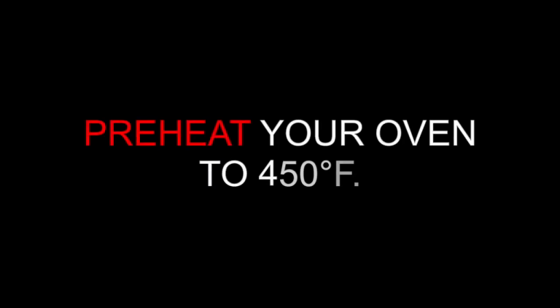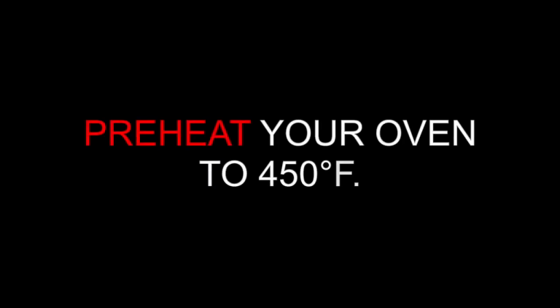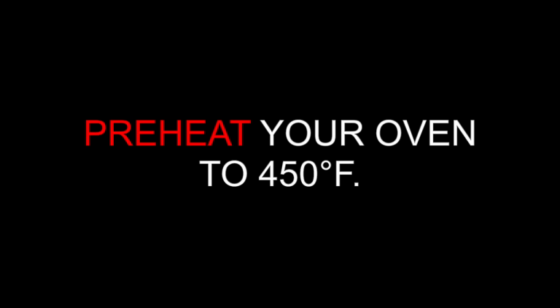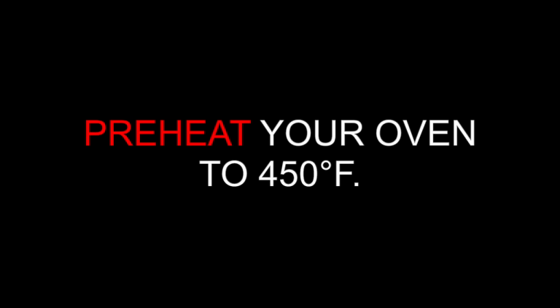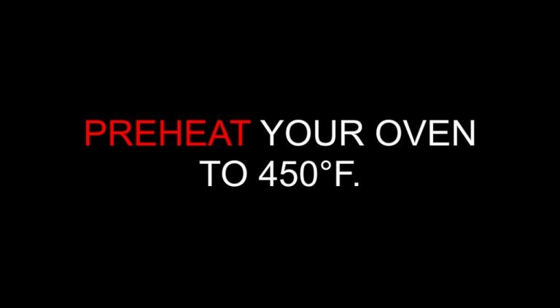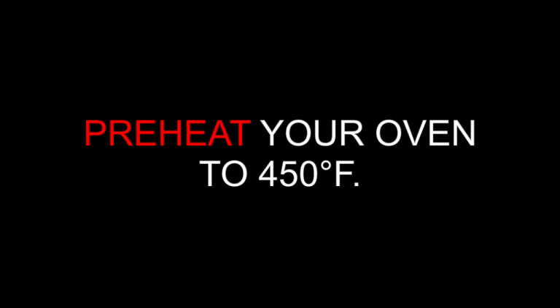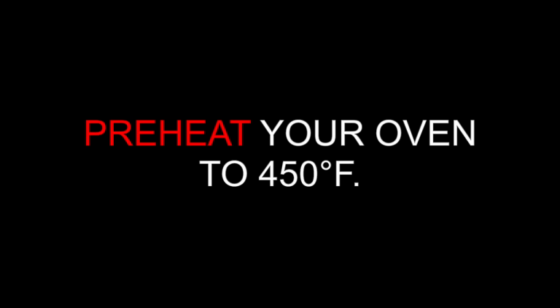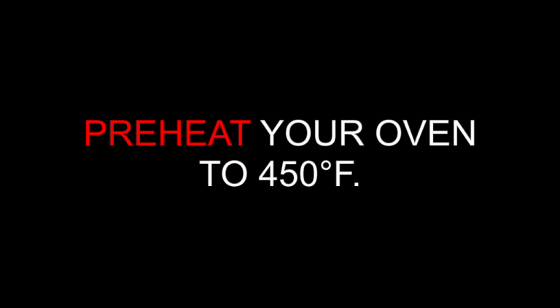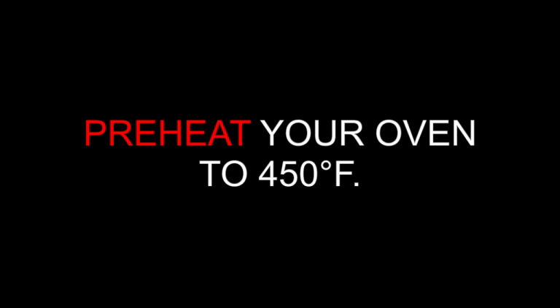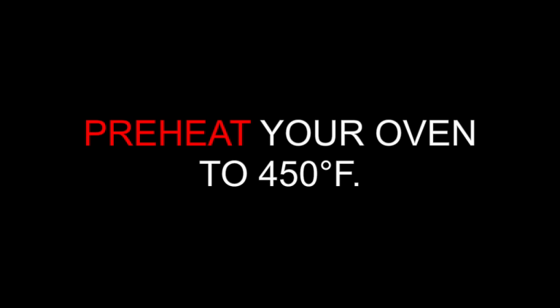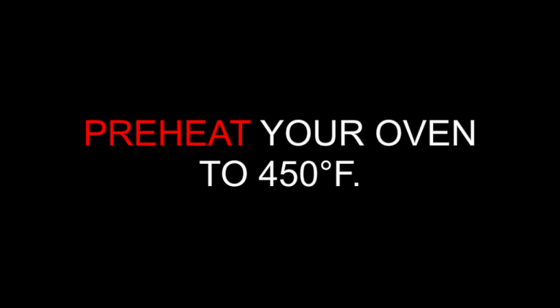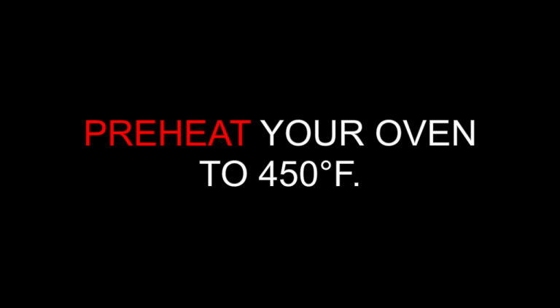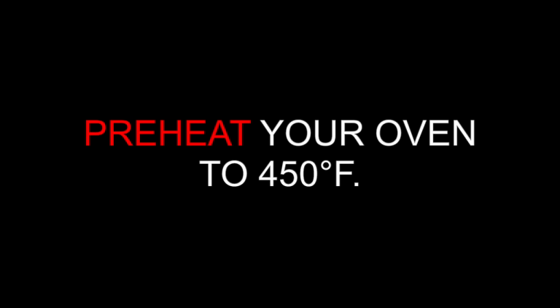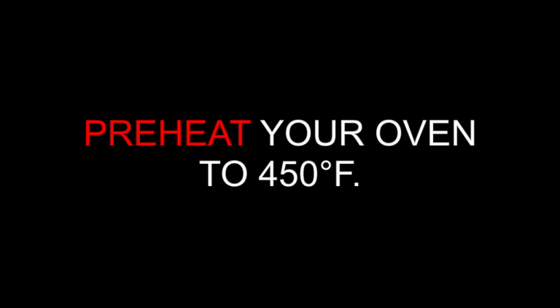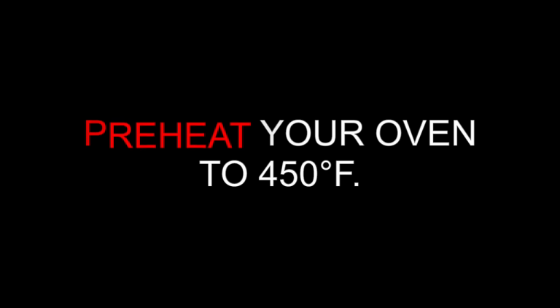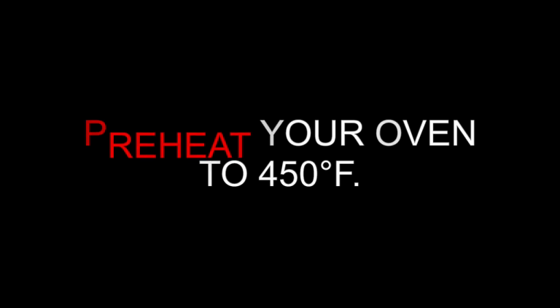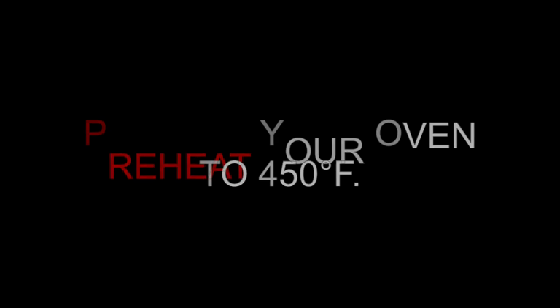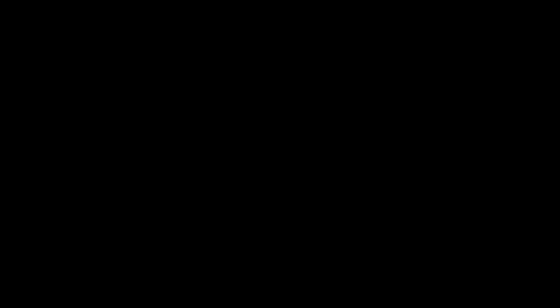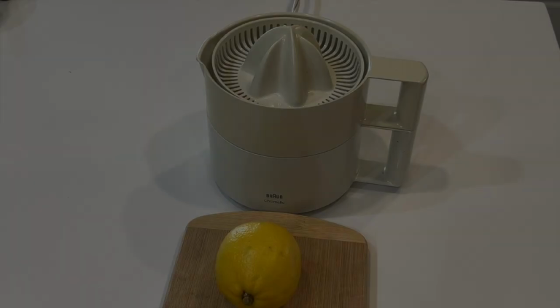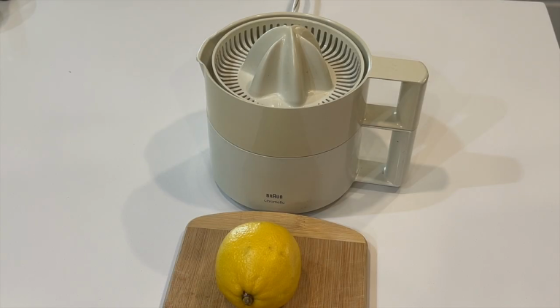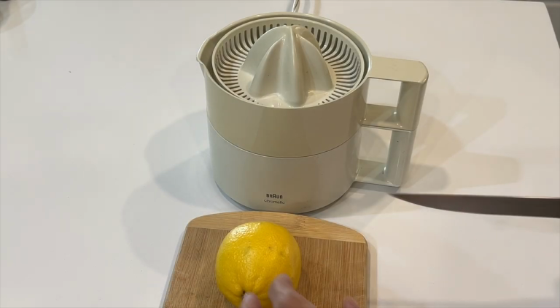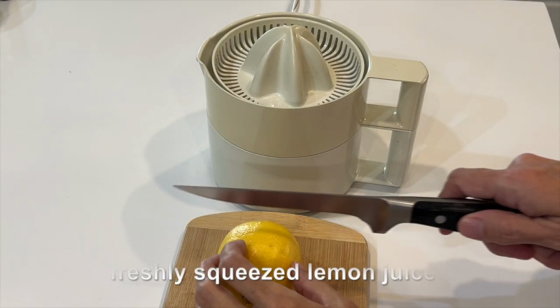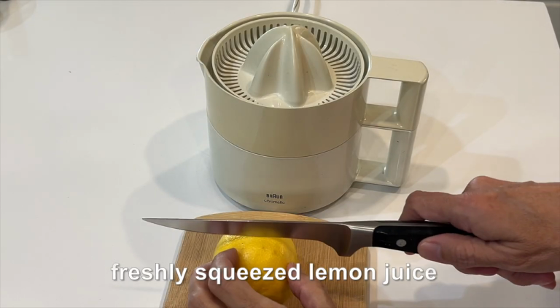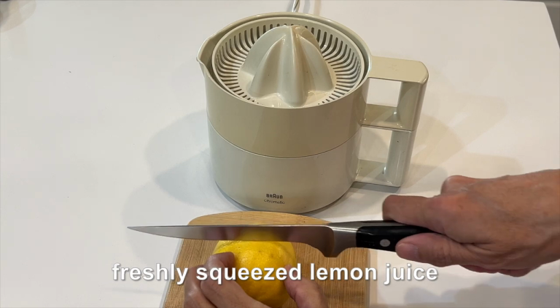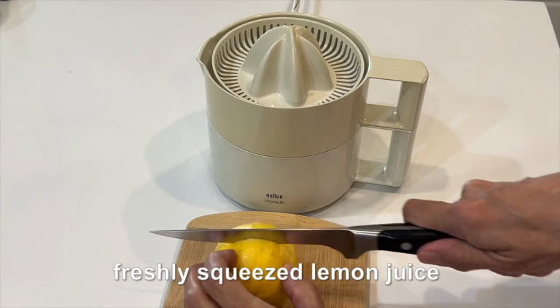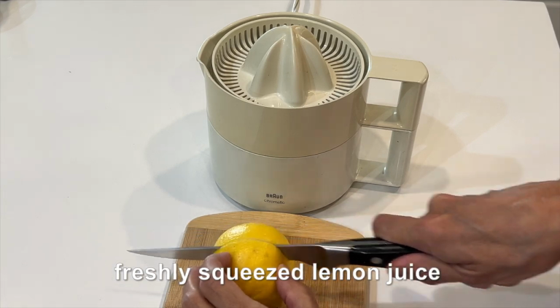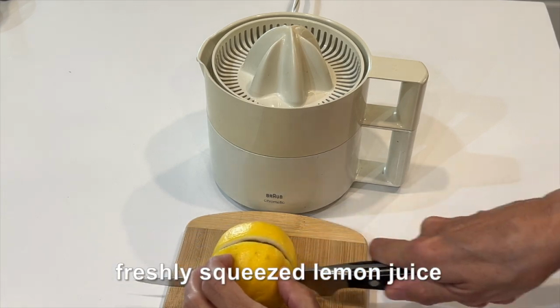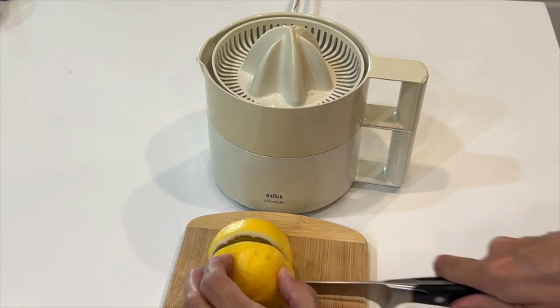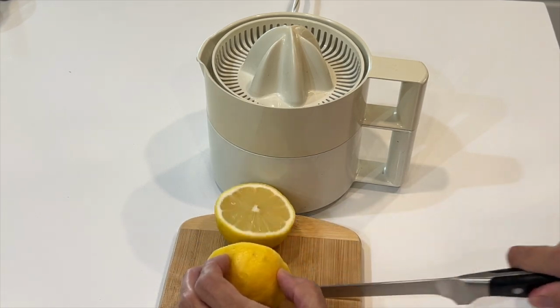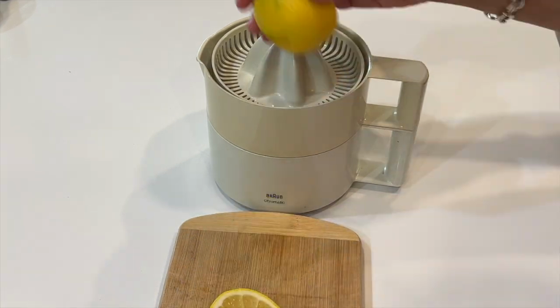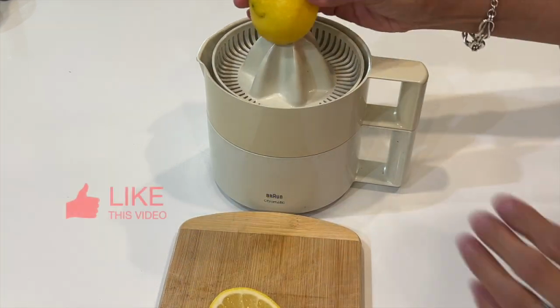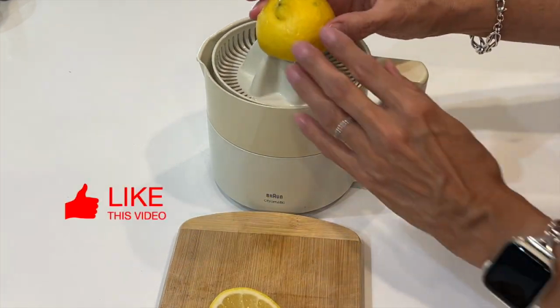Preheat your oven to 450 degrees Fahrenheit. Start by squeezing the juice of one lemon.